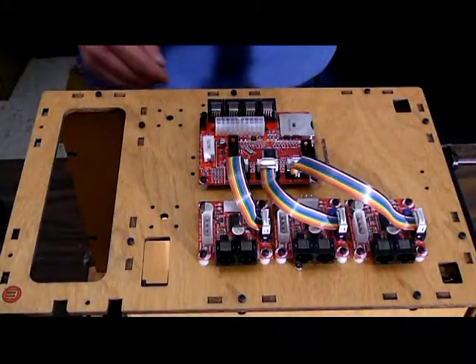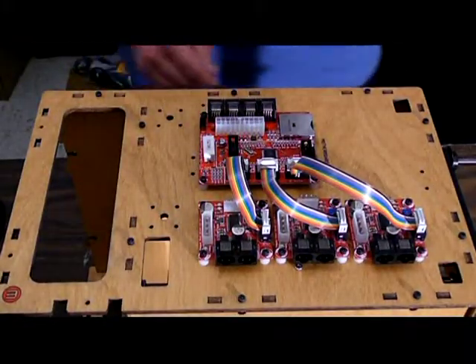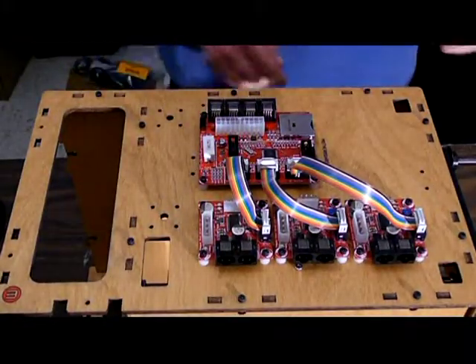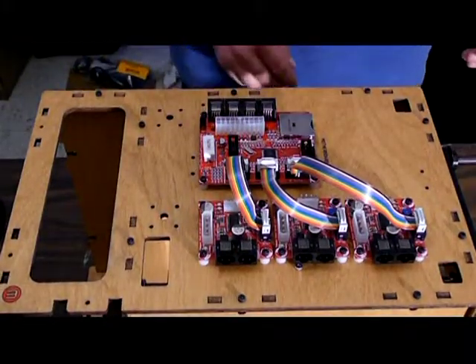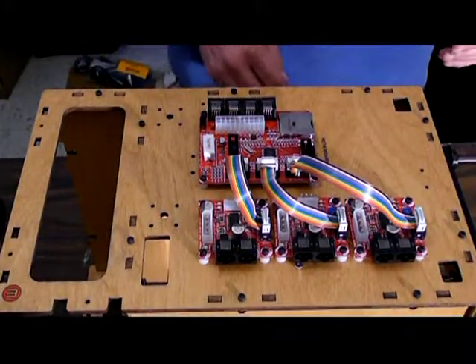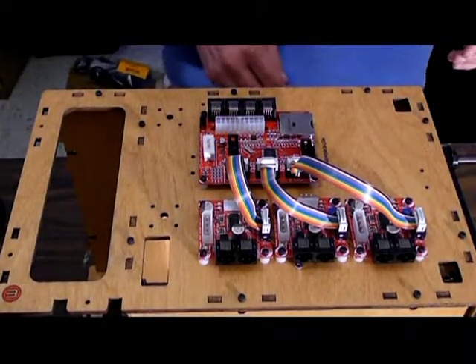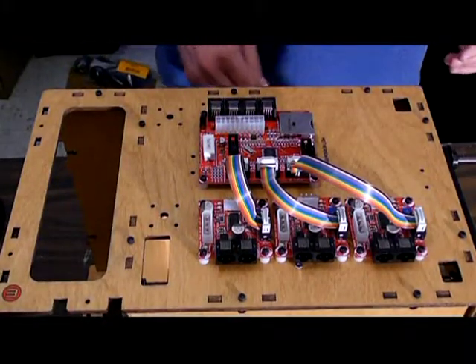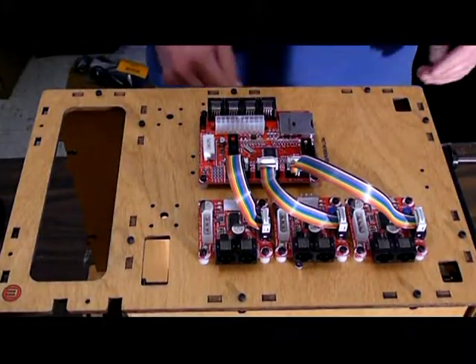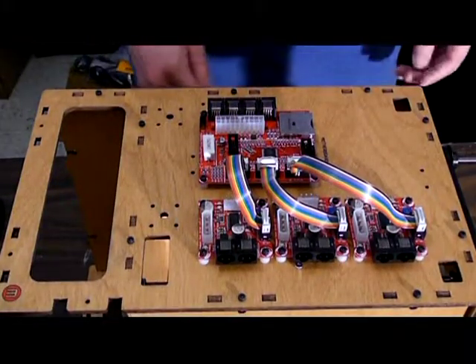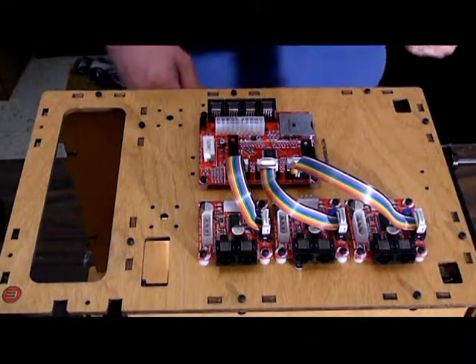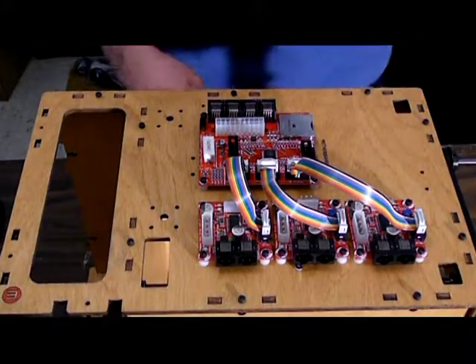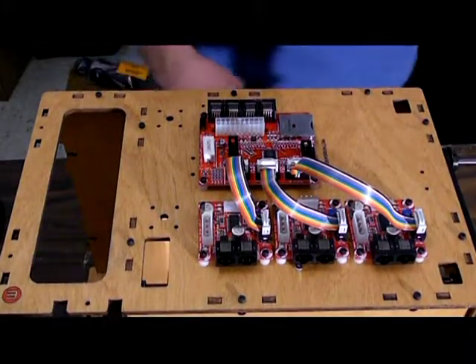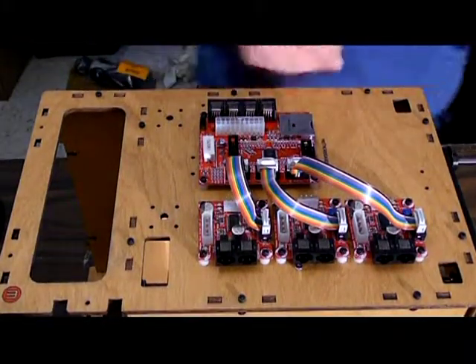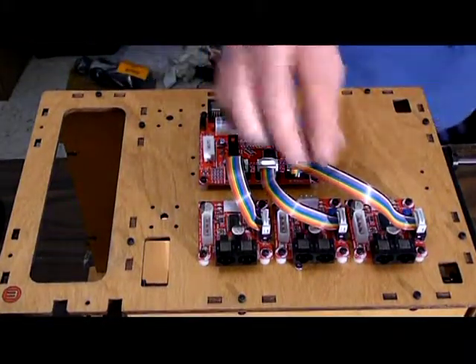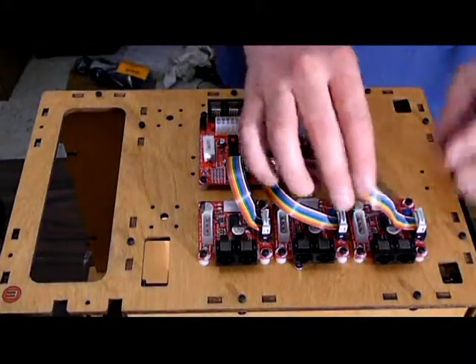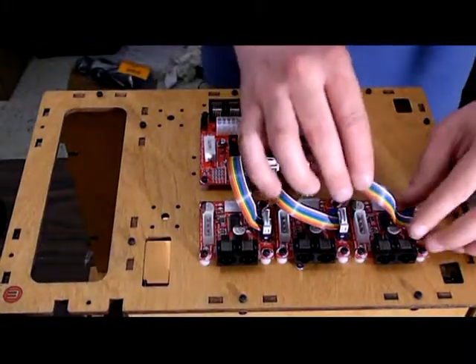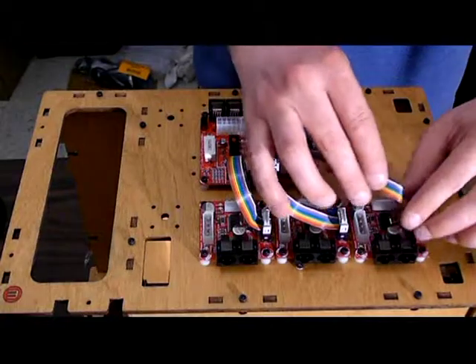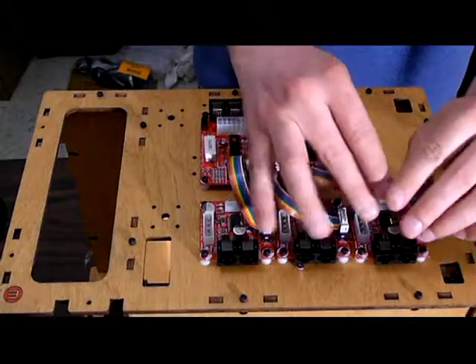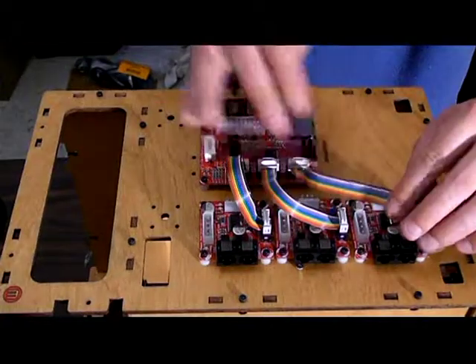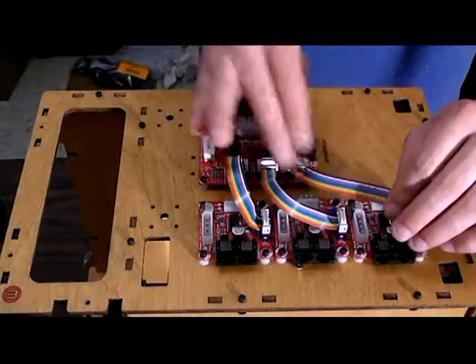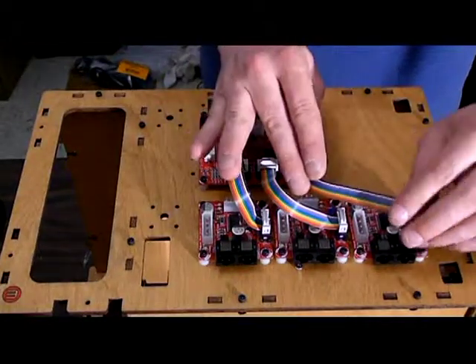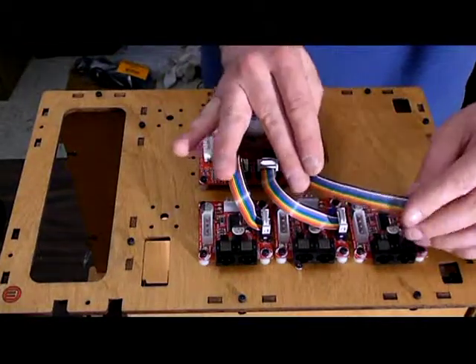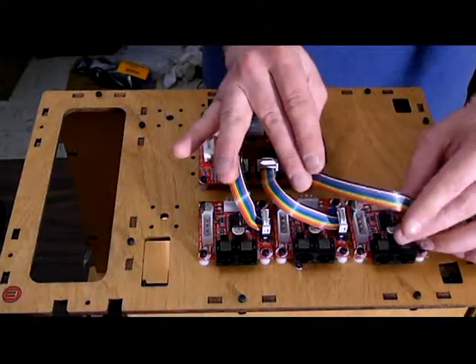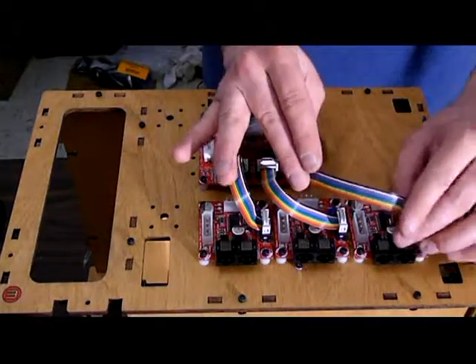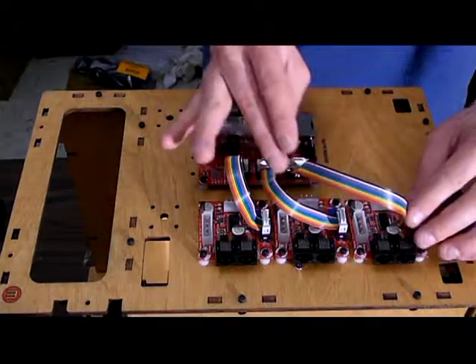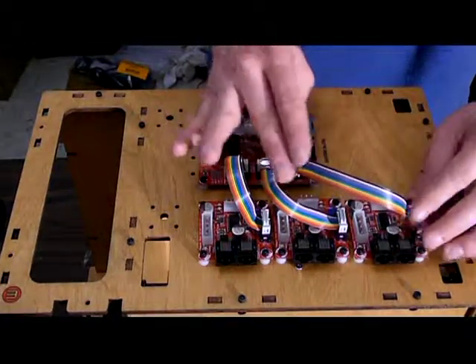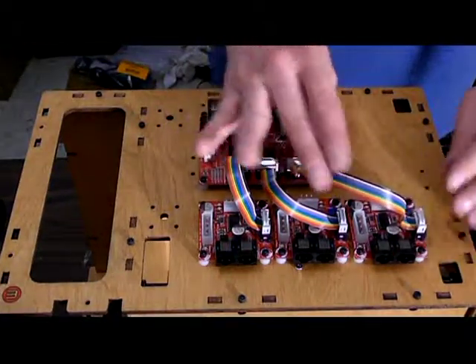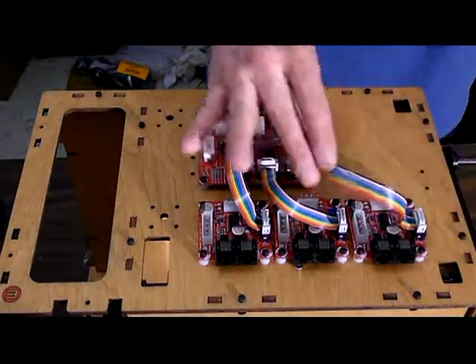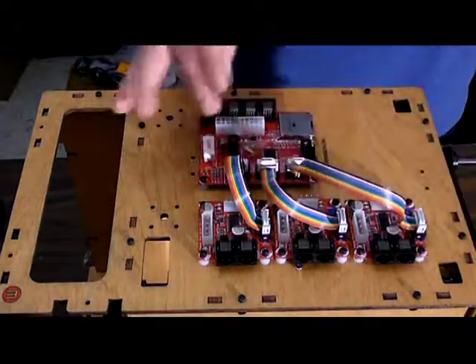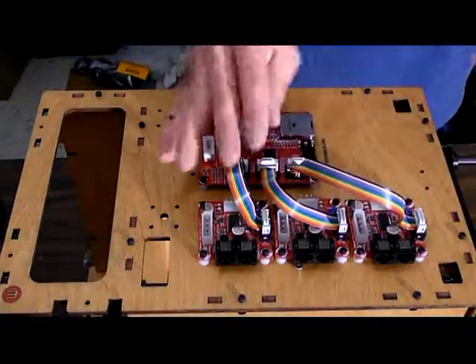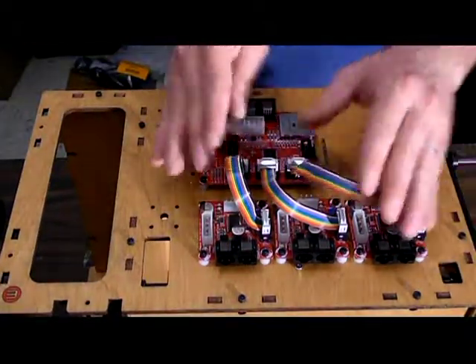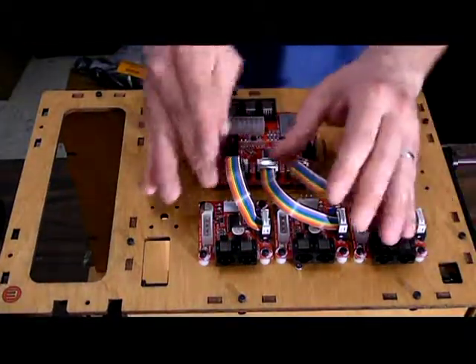There you go, and that looks much better than that picture. I probably could have taken even a little bit more slack out of that one as well.